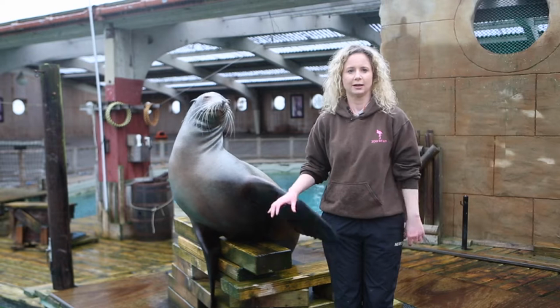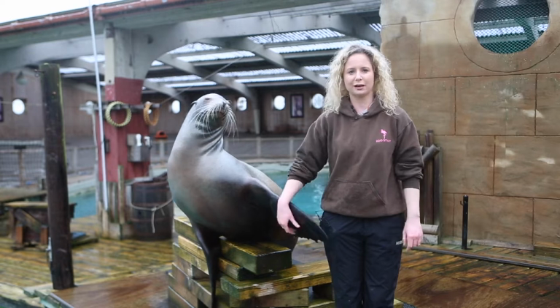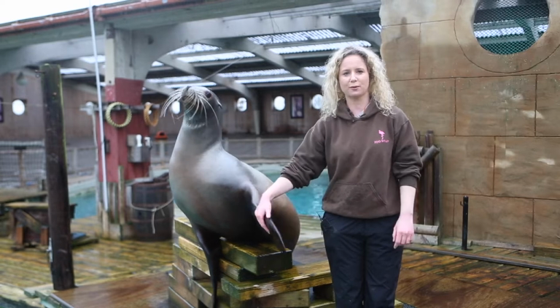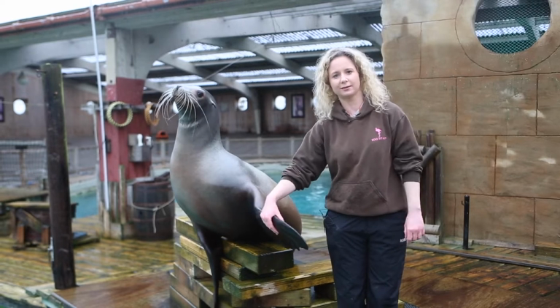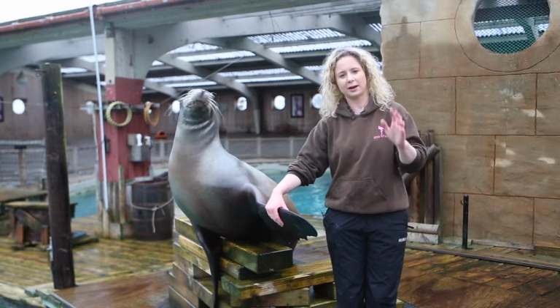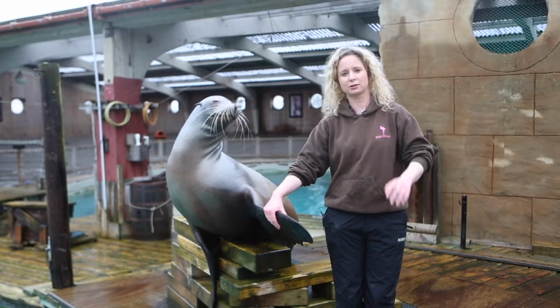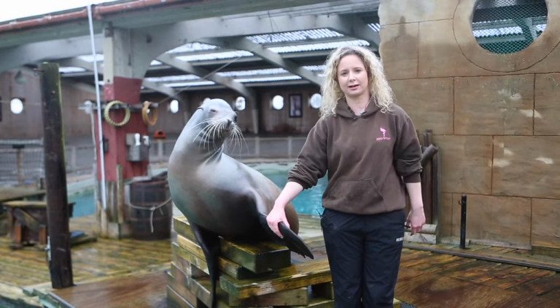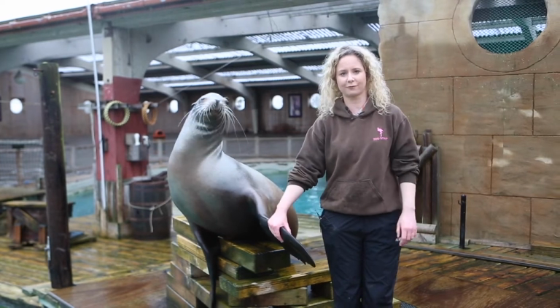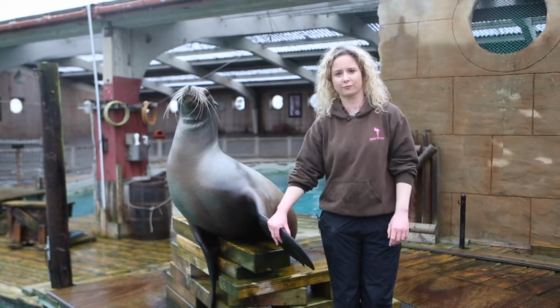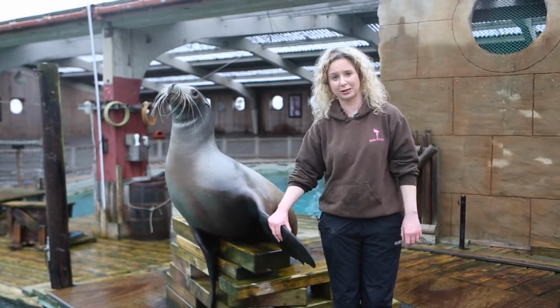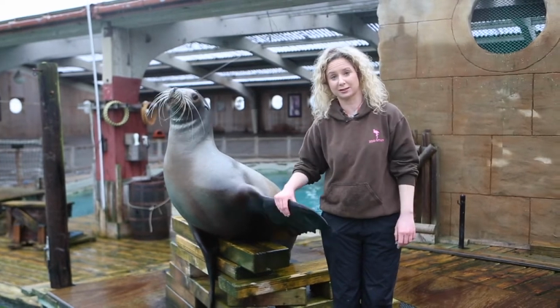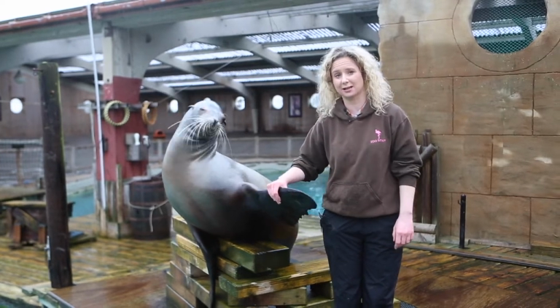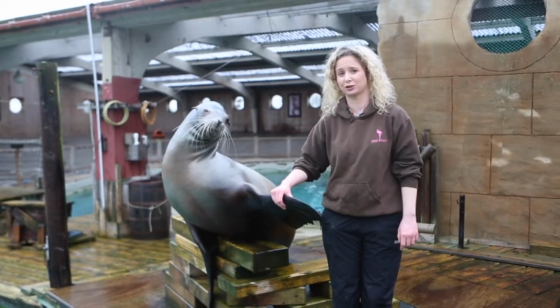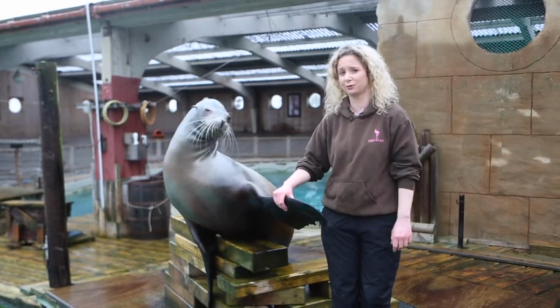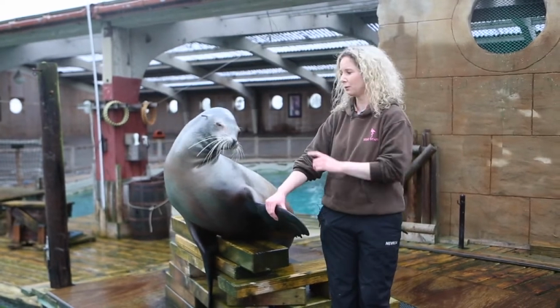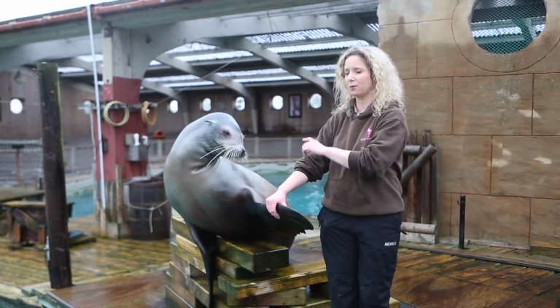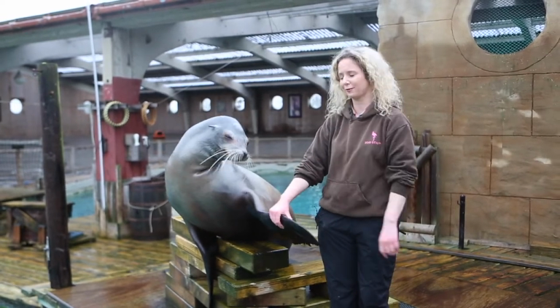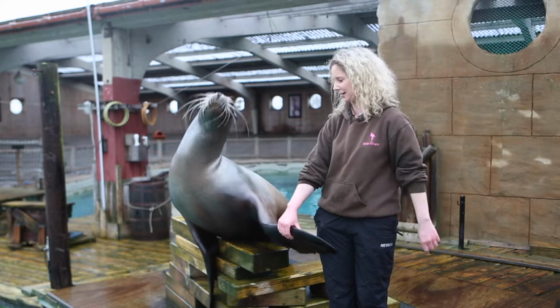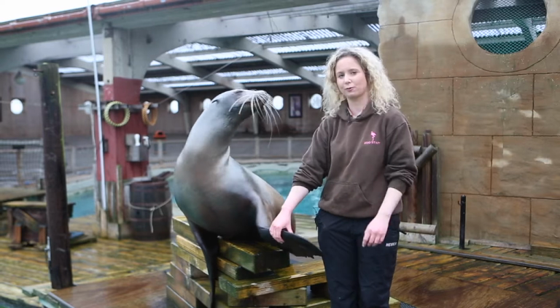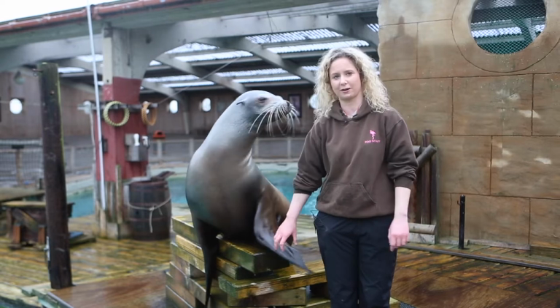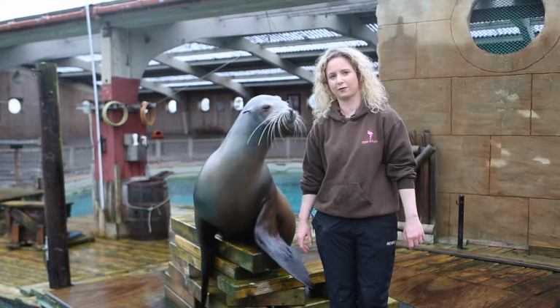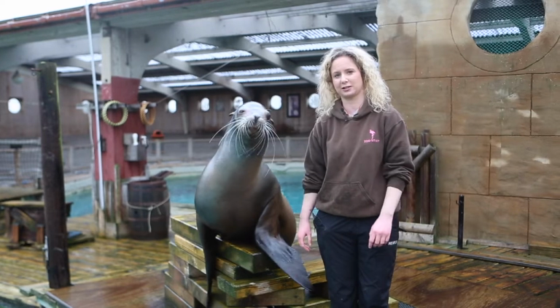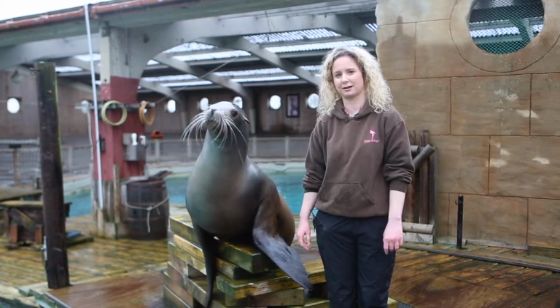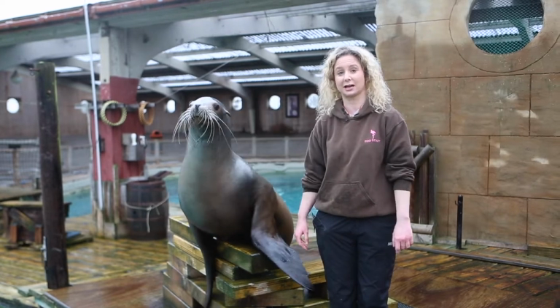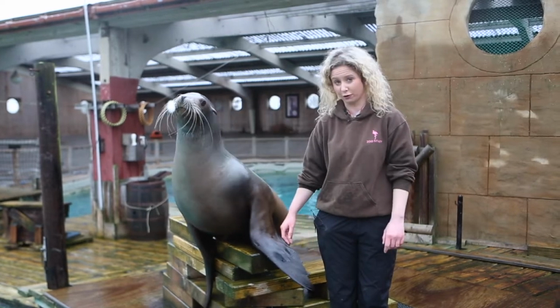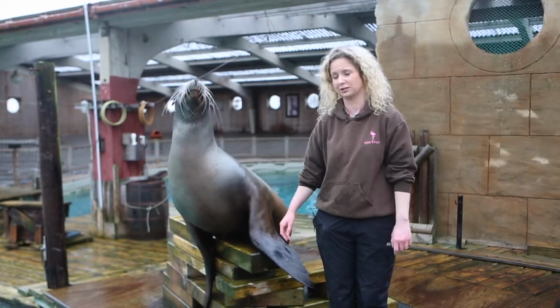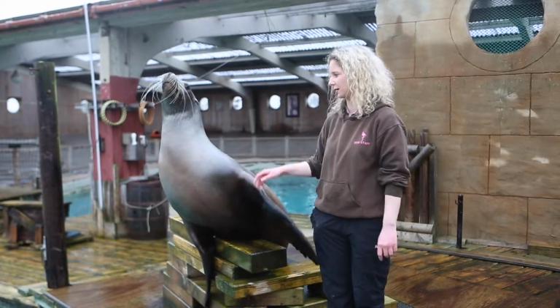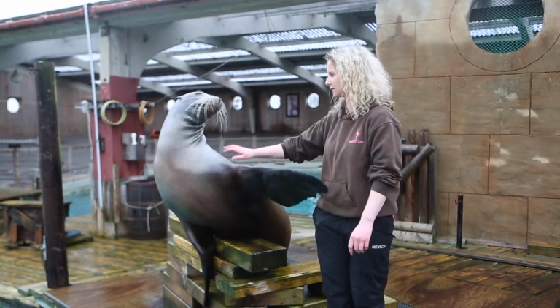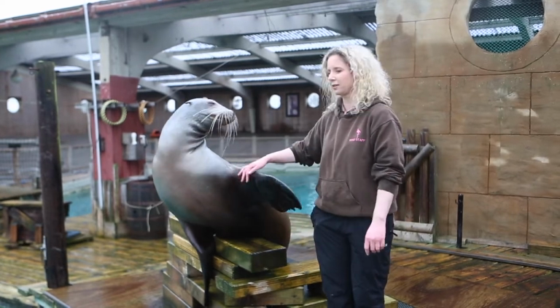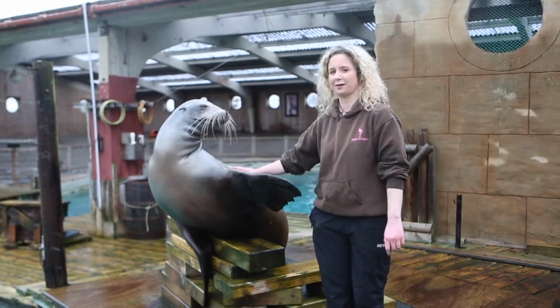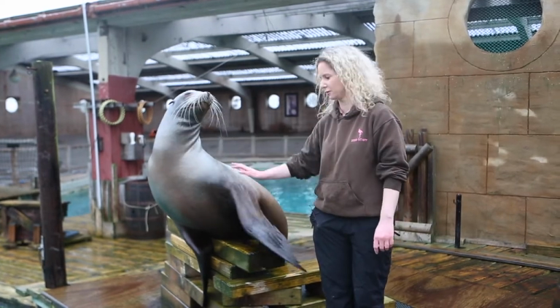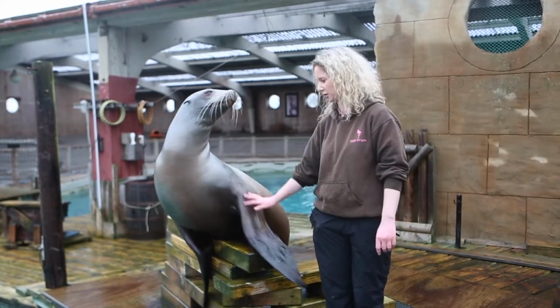Hello everyone, my name's Holly. I'm from Flamingoland's Sea Lion Show. We've got Marvin here, one of our four California sea lions that we have here at the zoo.